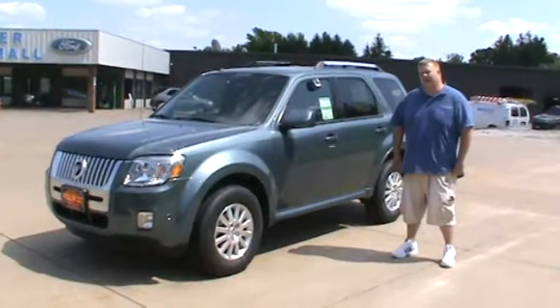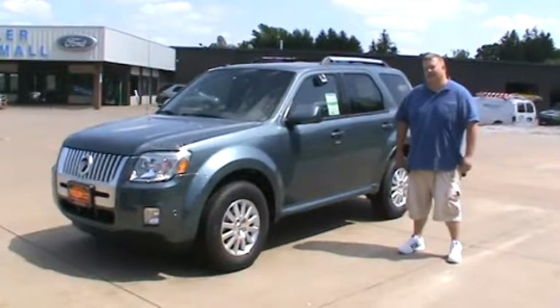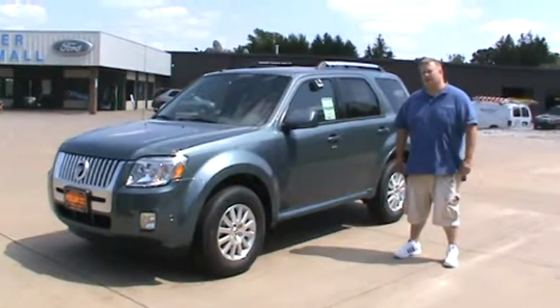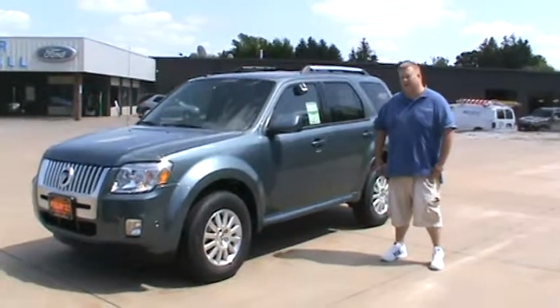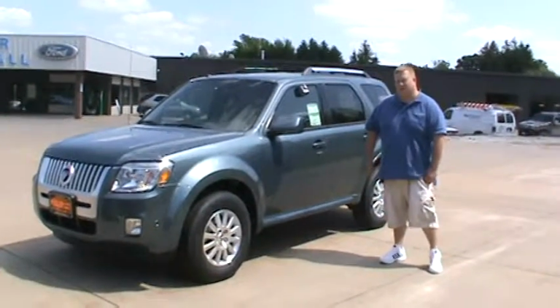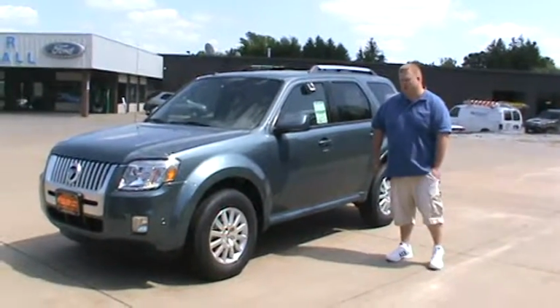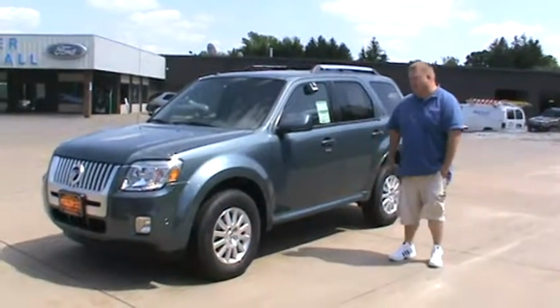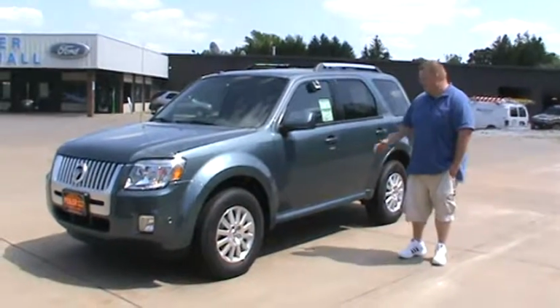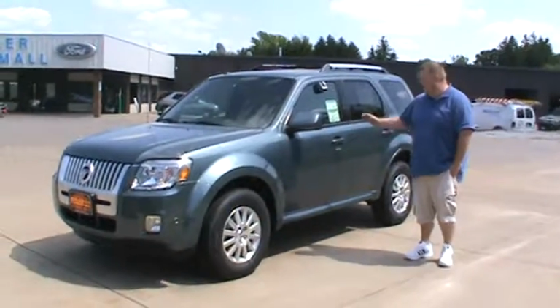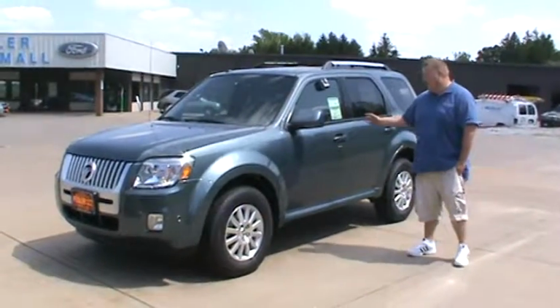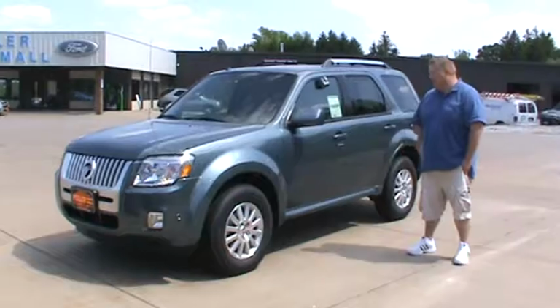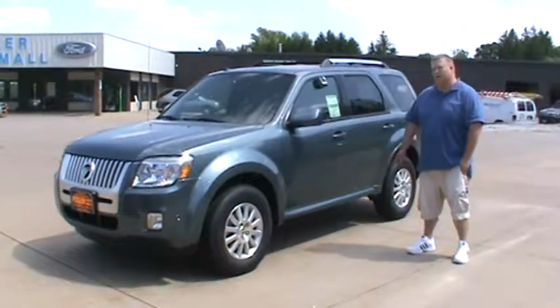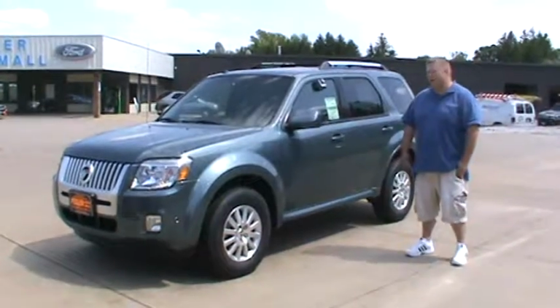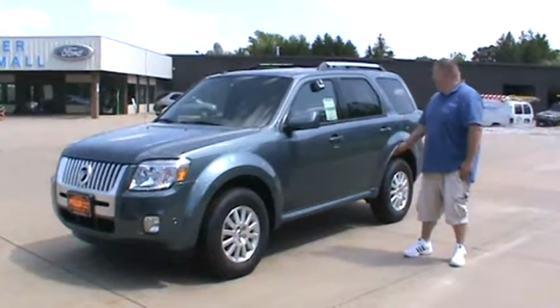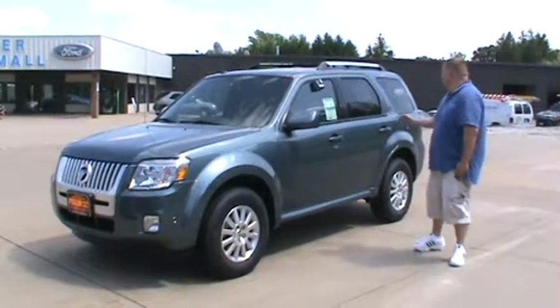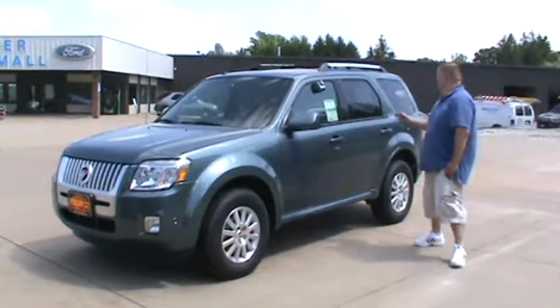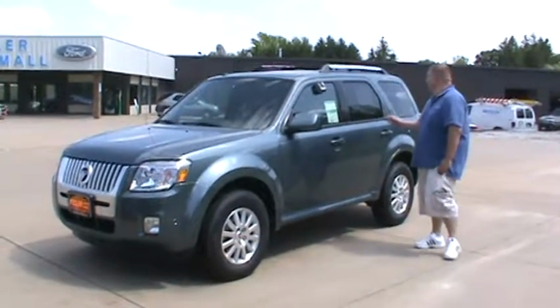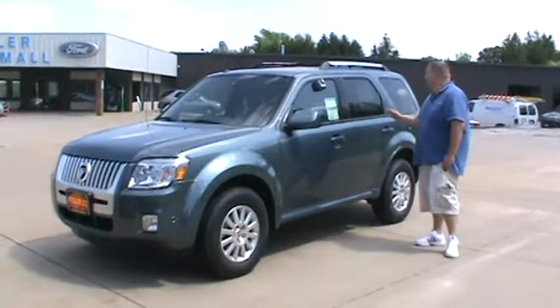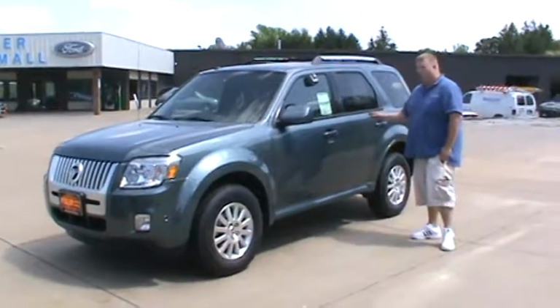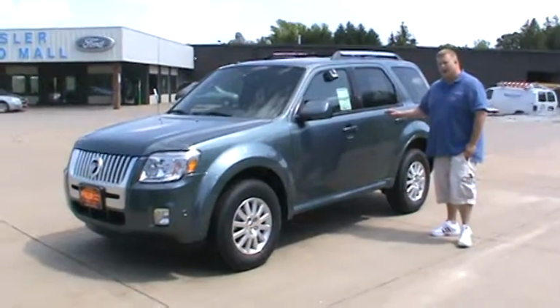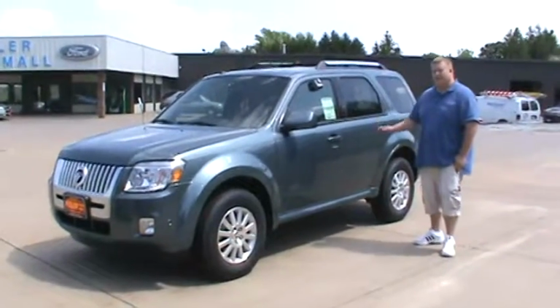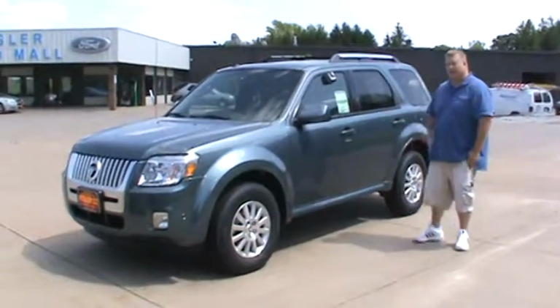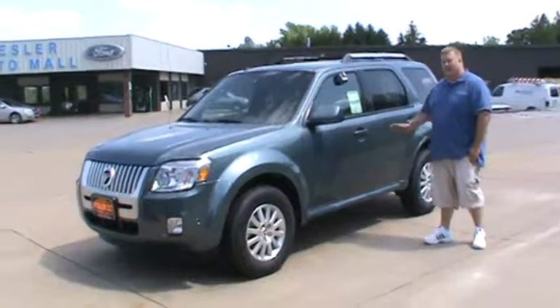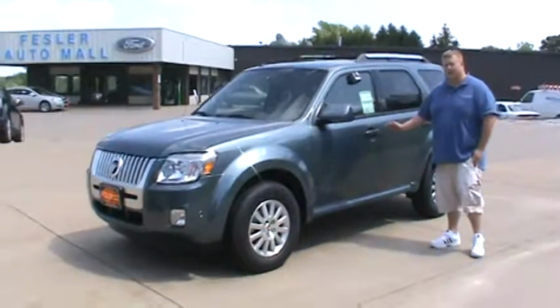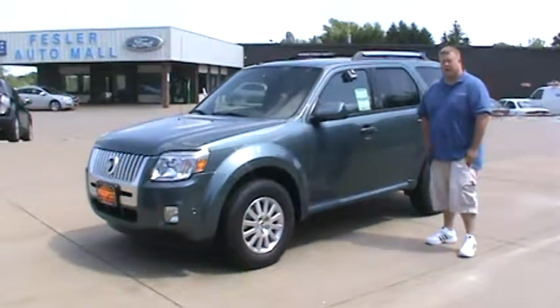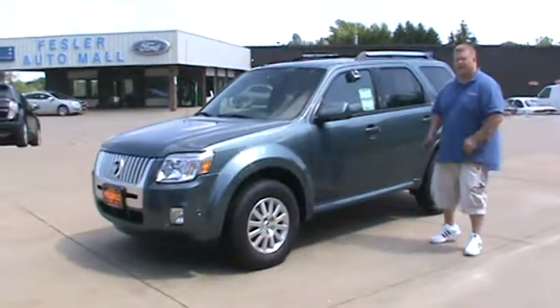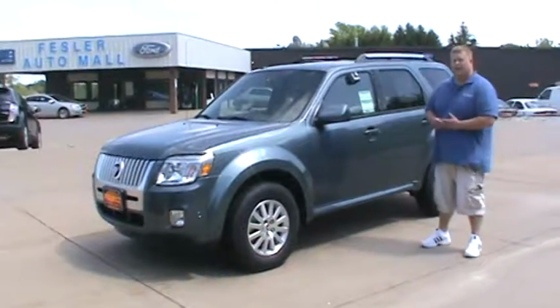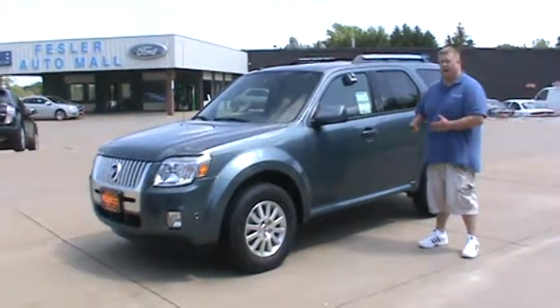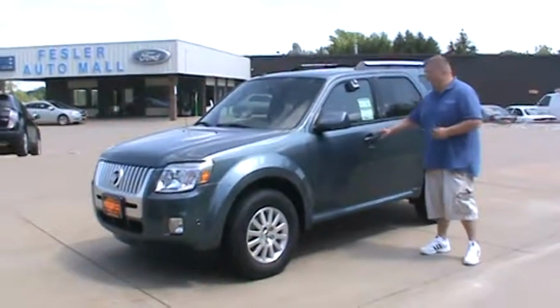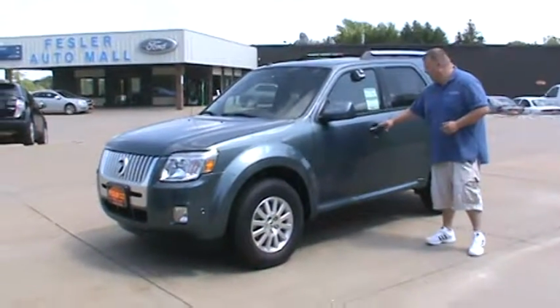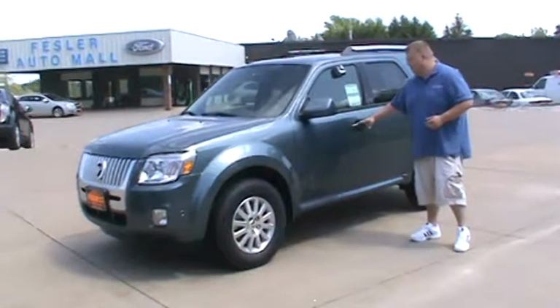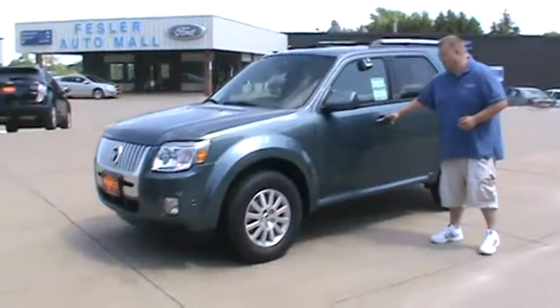Hi there, Tom Drish over here at Vestler Automall. I just want to talk to you about the 2010 Mercury Mariner. This one is a Premier Edition, four-wheel drive V6, and it's actually a flex fuel, so you can burn the E85, with a six-speed automatic transmission.